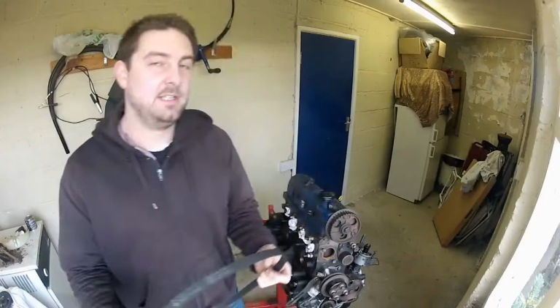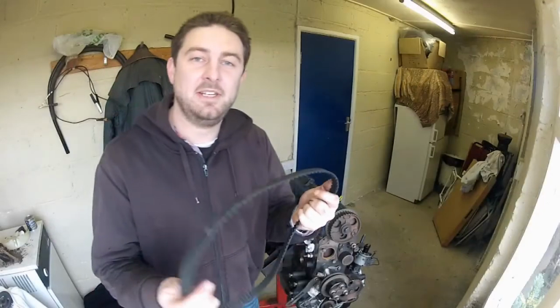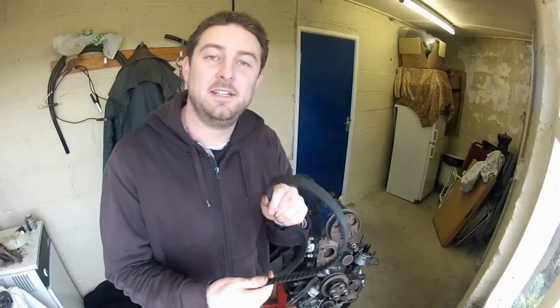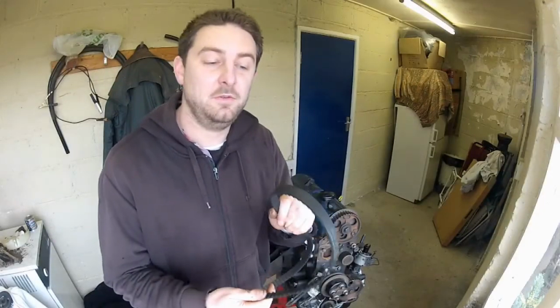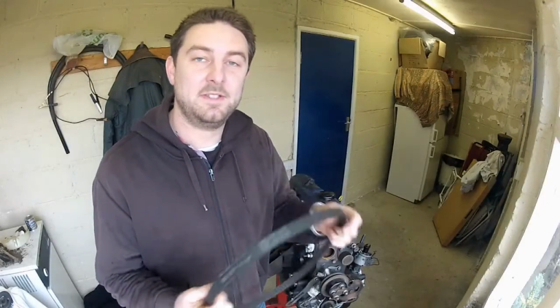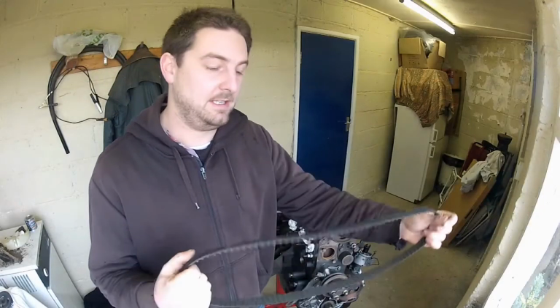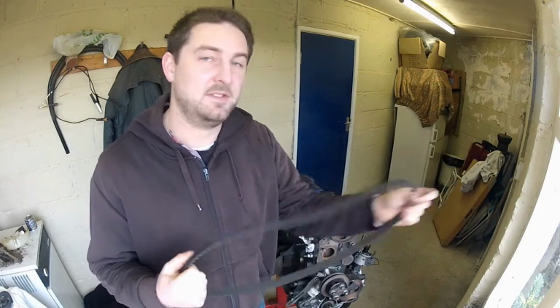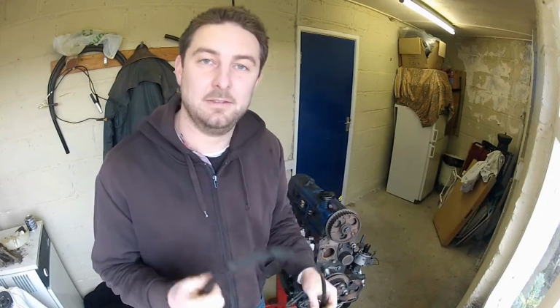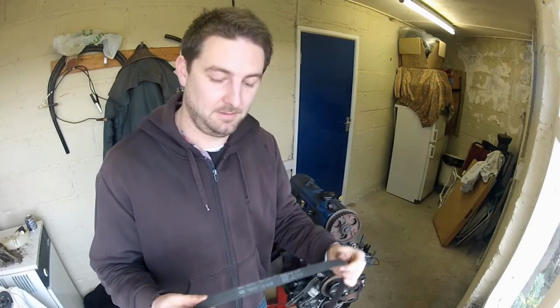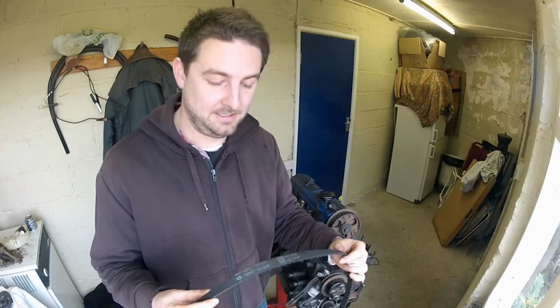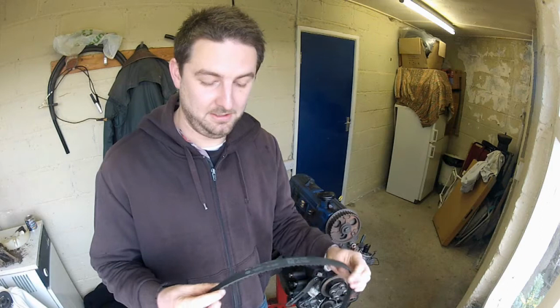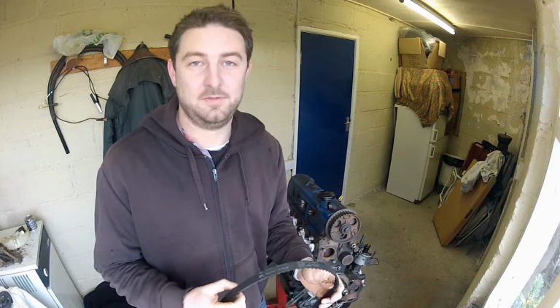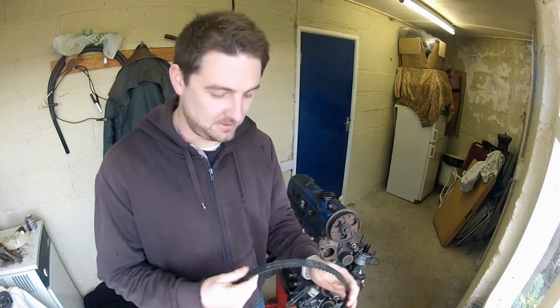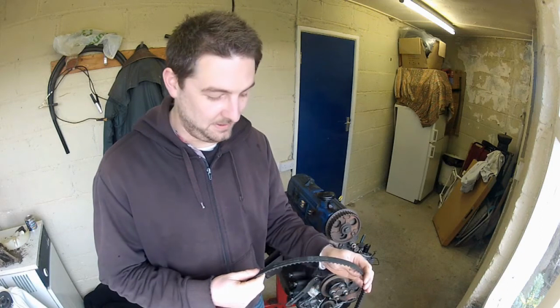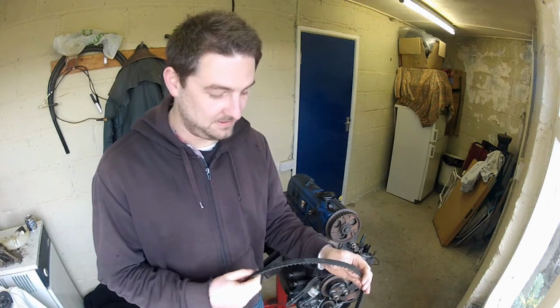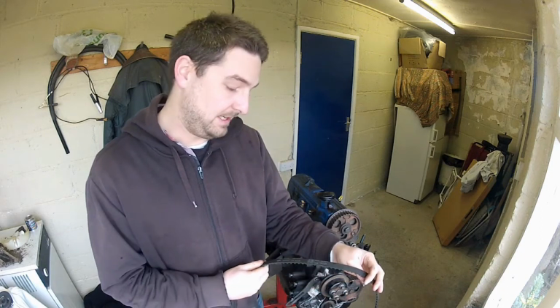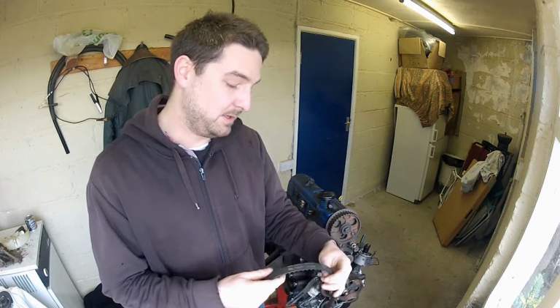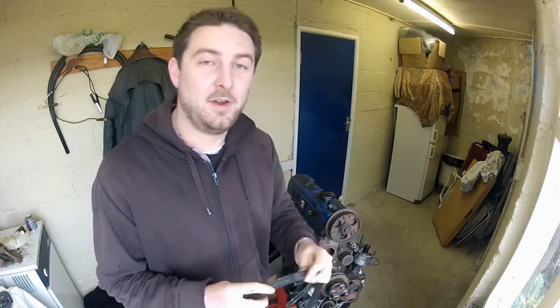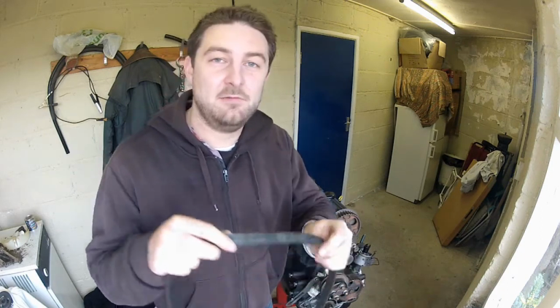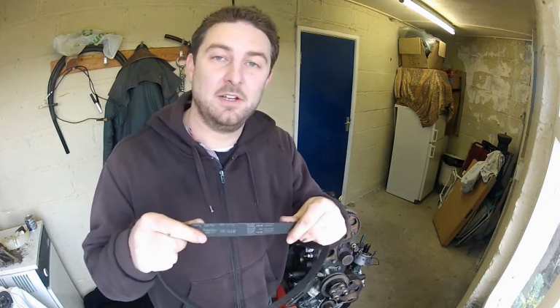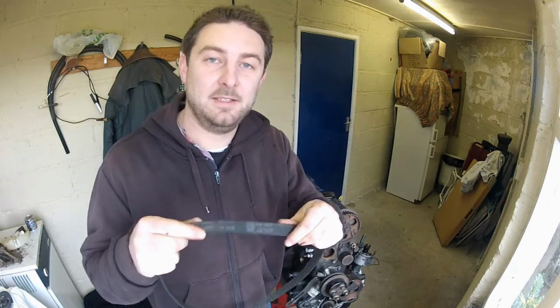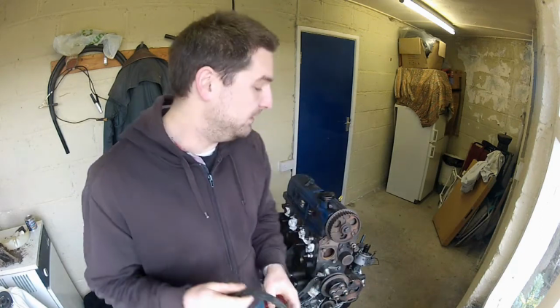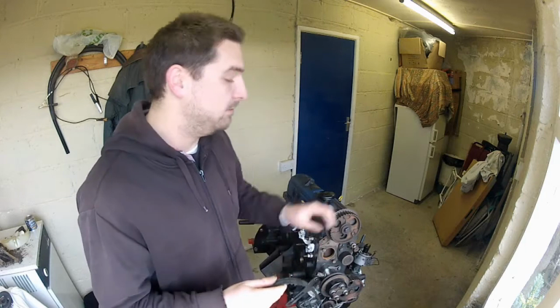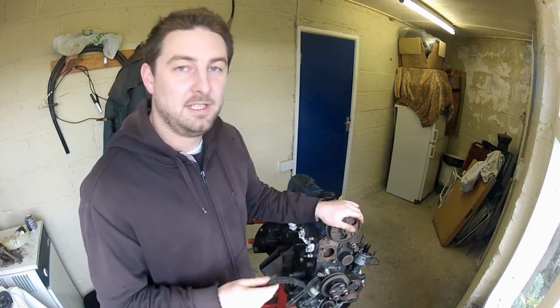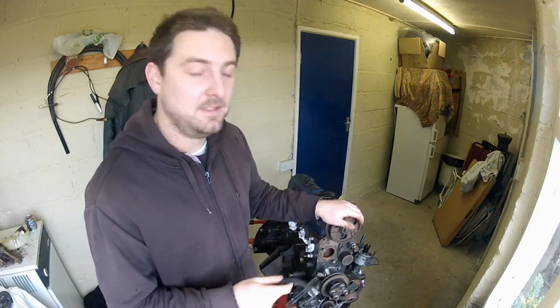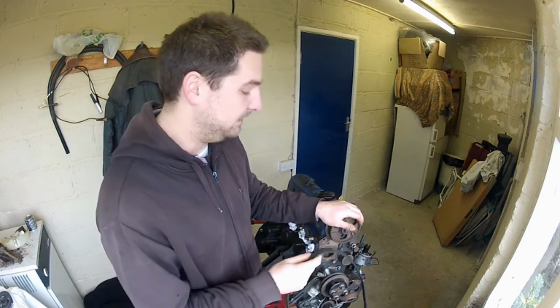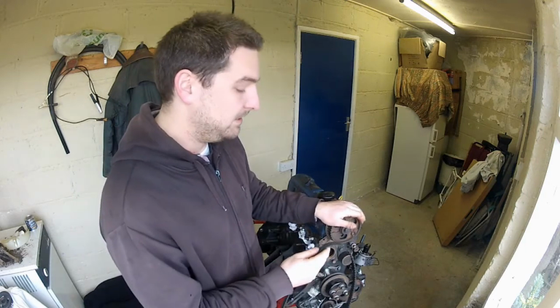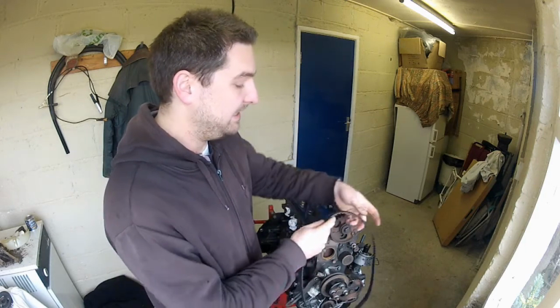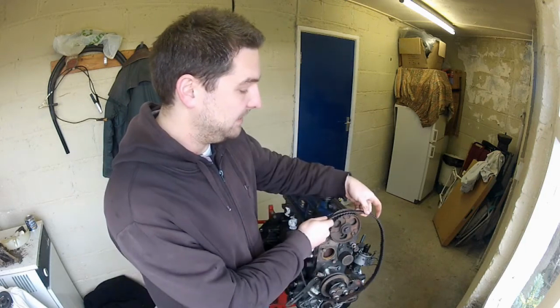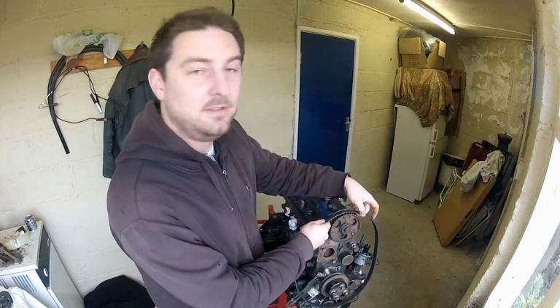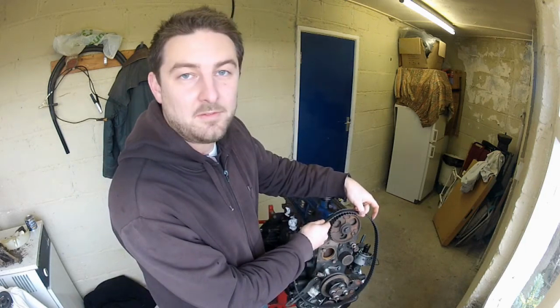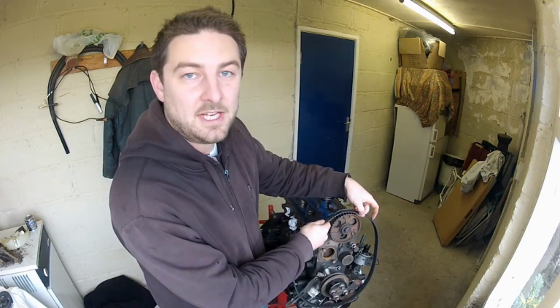Now you're ready to fit the new belt. It's the same belt in my case, just for demonstrational purposes. But it's worthwhile knowing that if there's any writing on the belt, the general rule is to fit the belt so the writing is readable from the front of the engine.